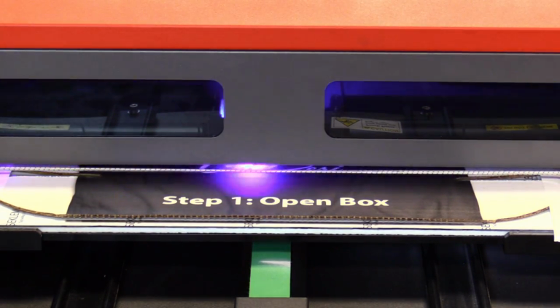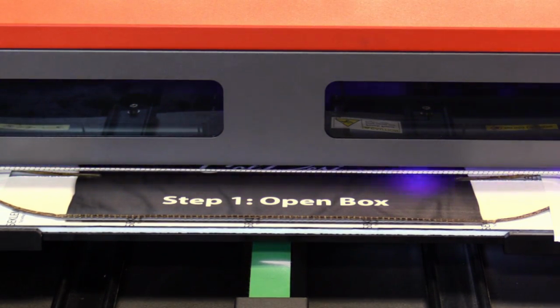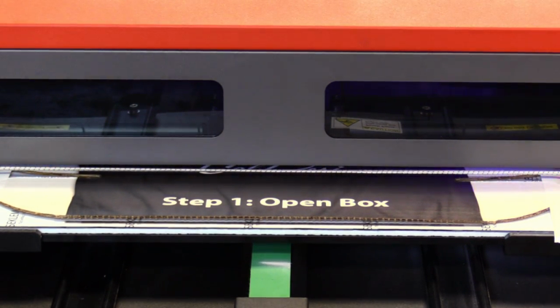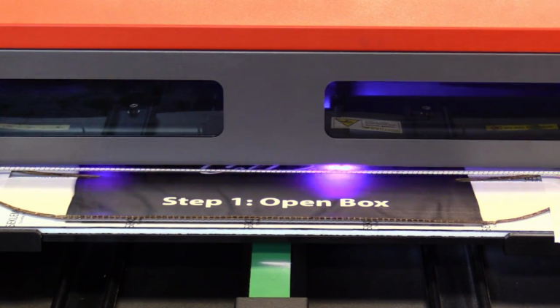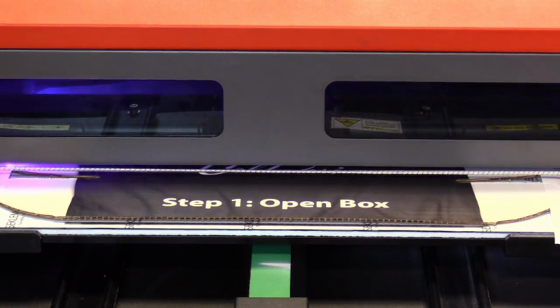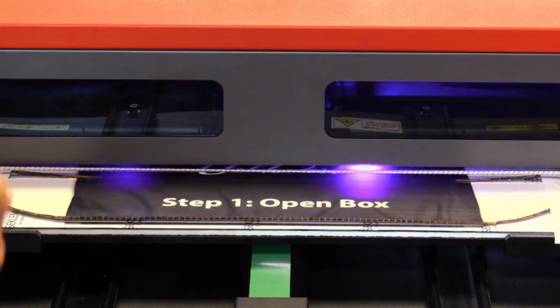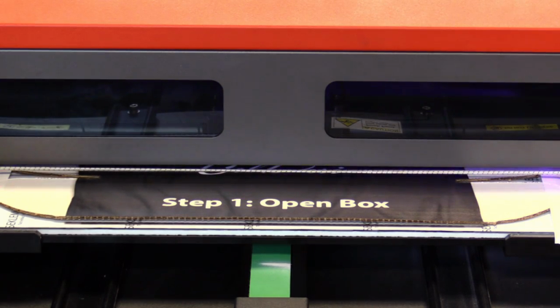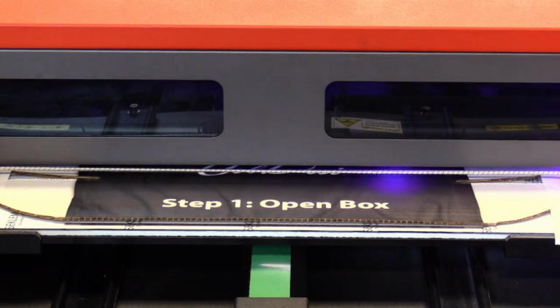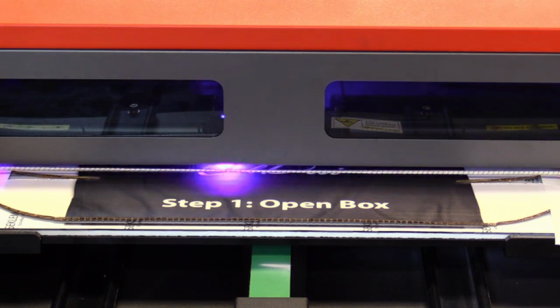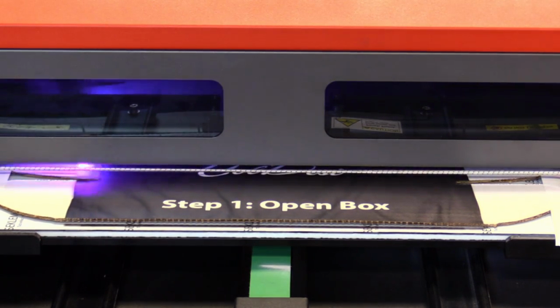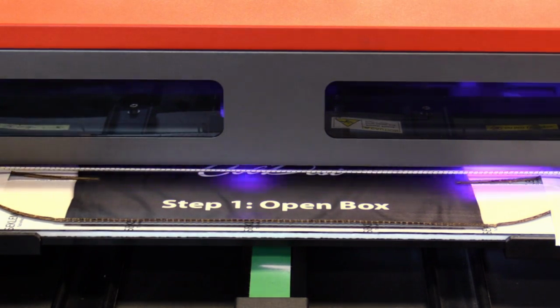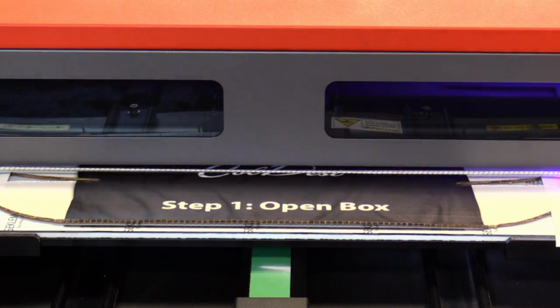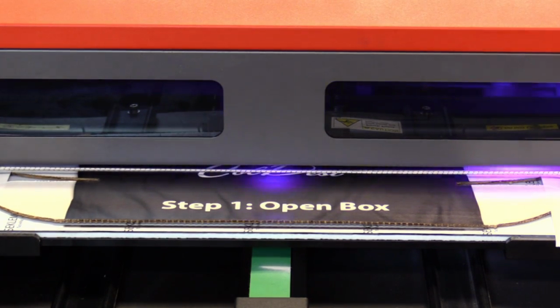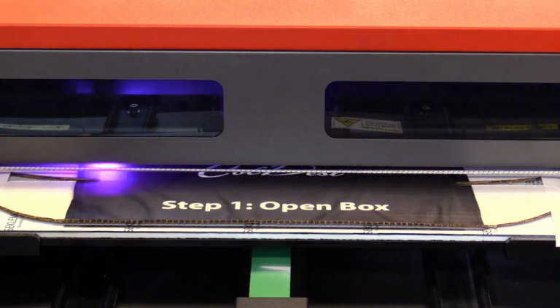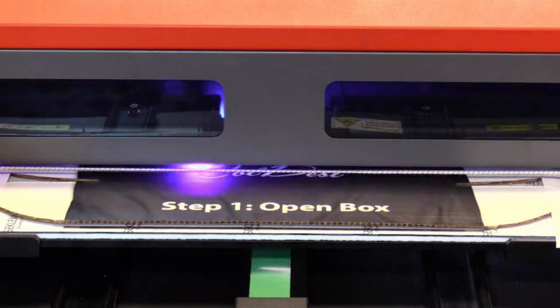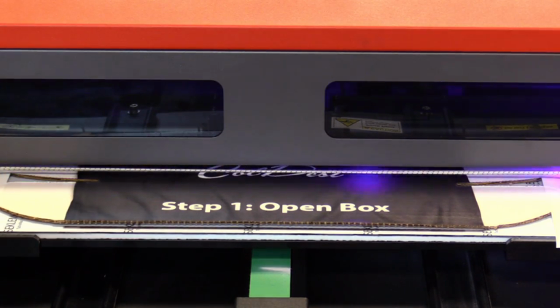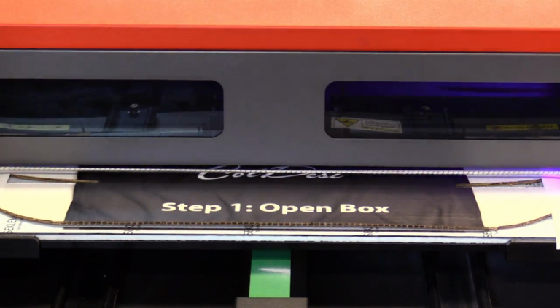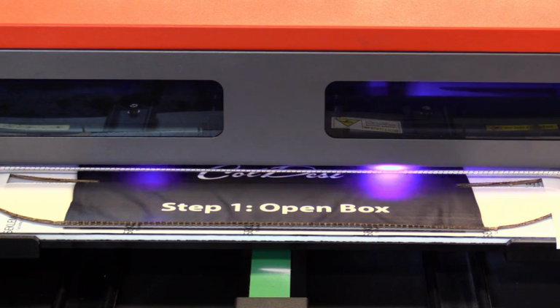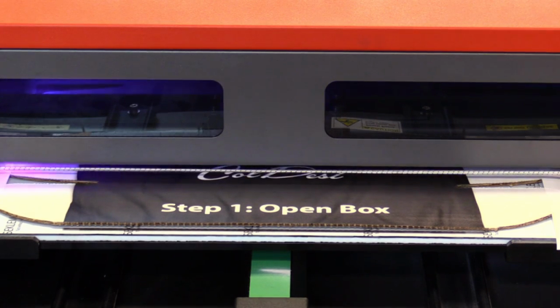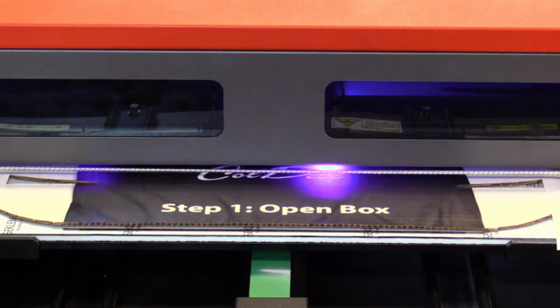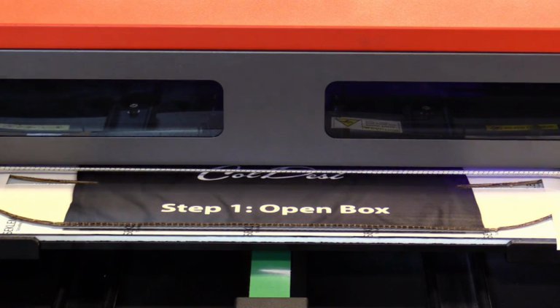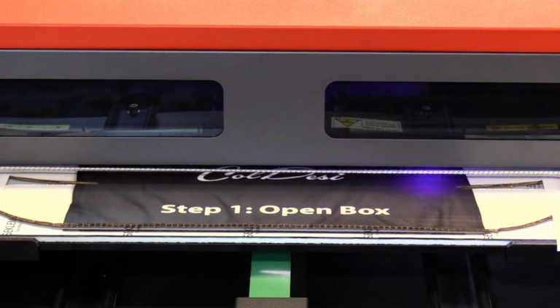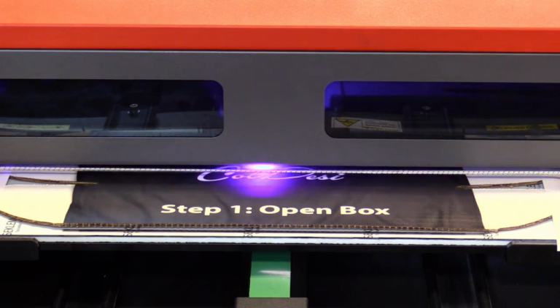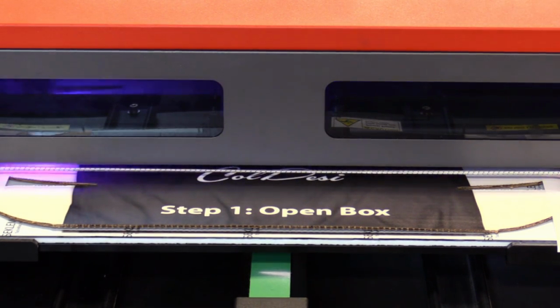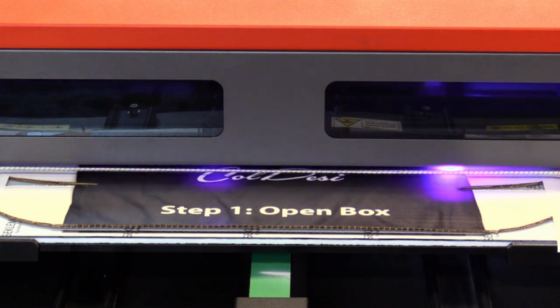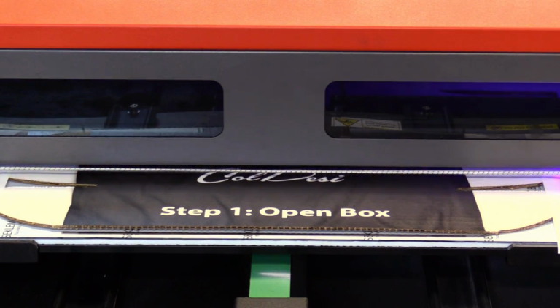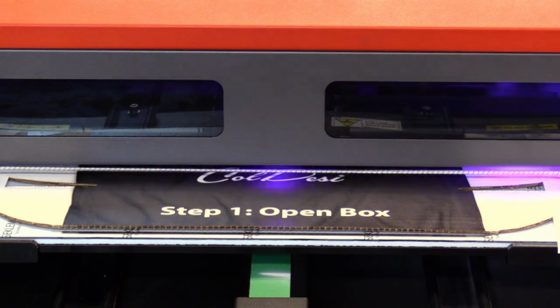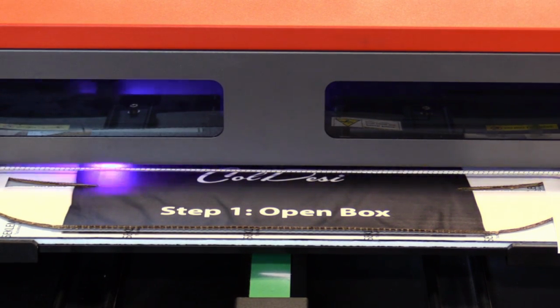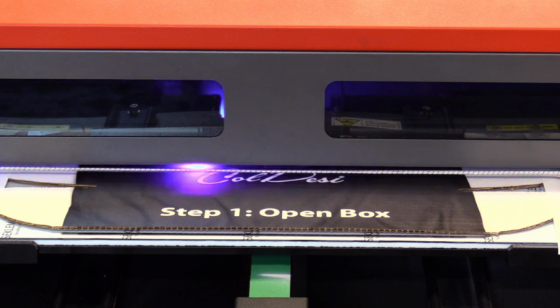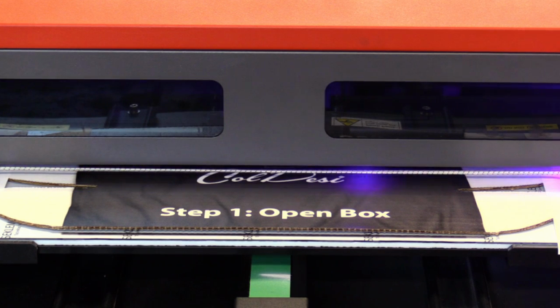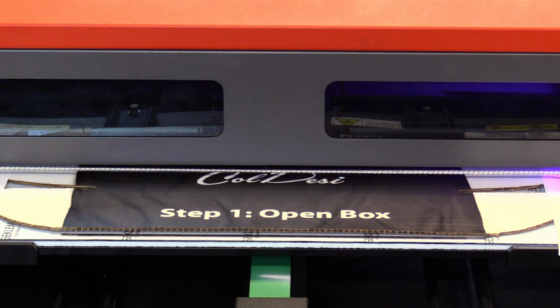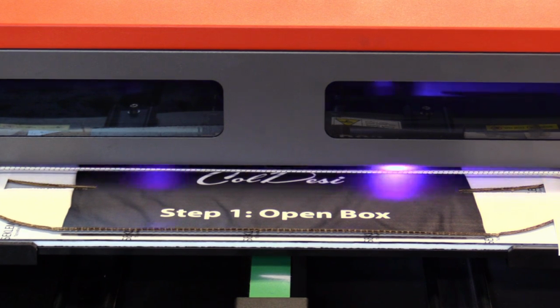We don't want to have to use a label, because a label can go on crooked, and the label is limited that way. With this type of material, if you've got a really good label you've got one shot. If not, you're going to damage the box, or you're just going to end up throwing the box away.